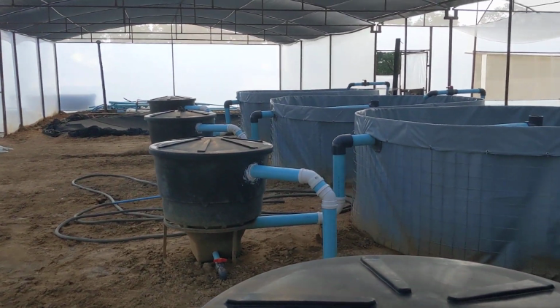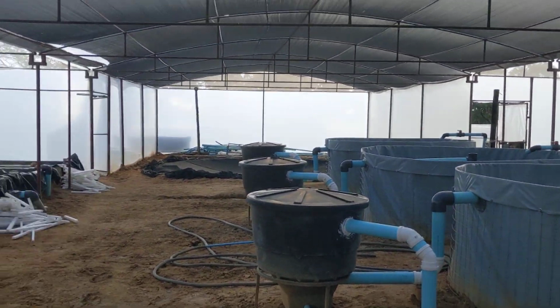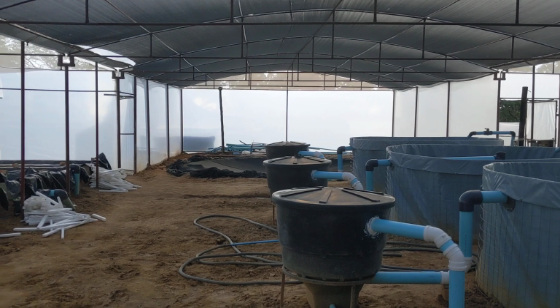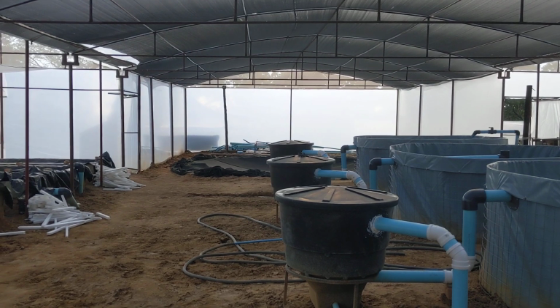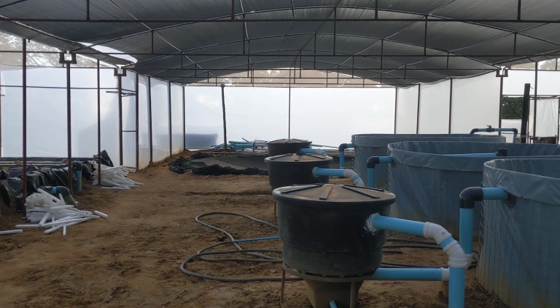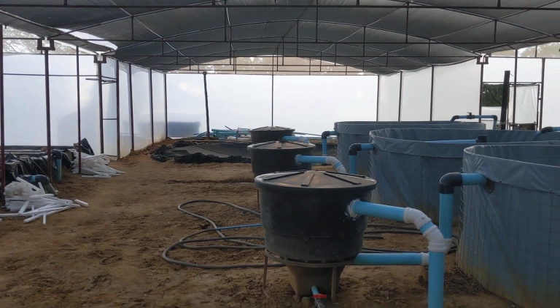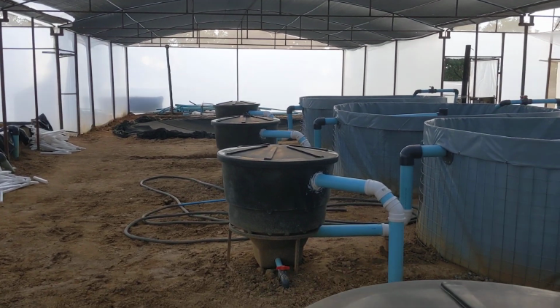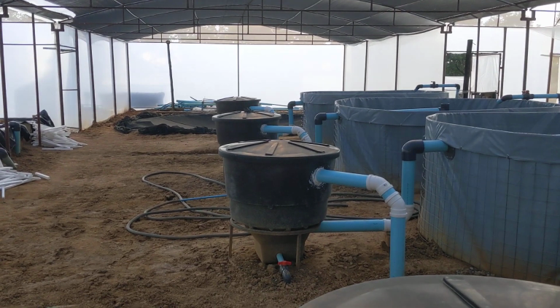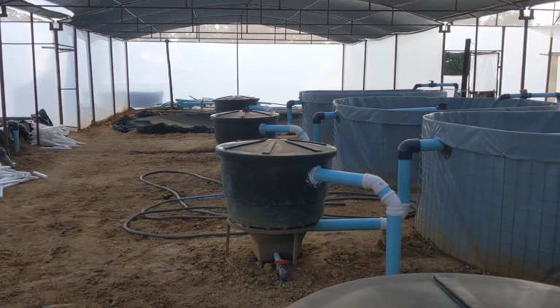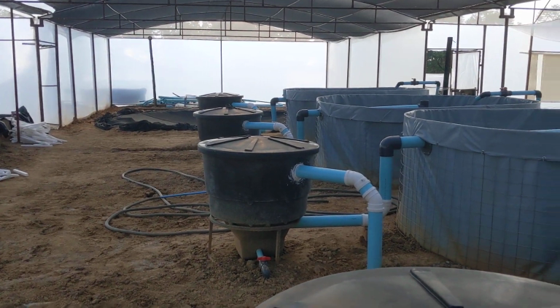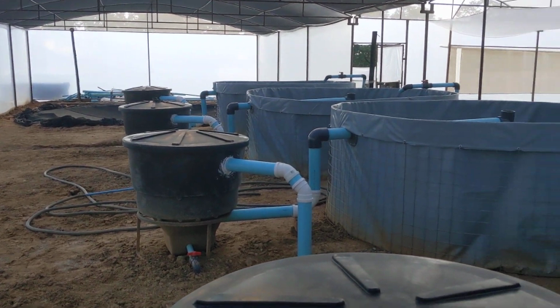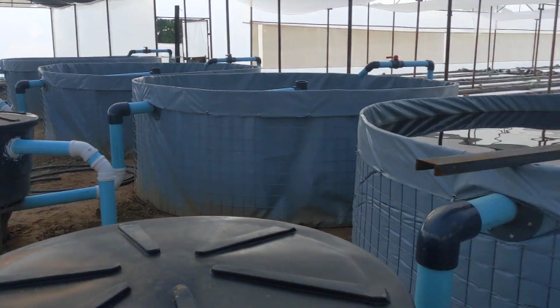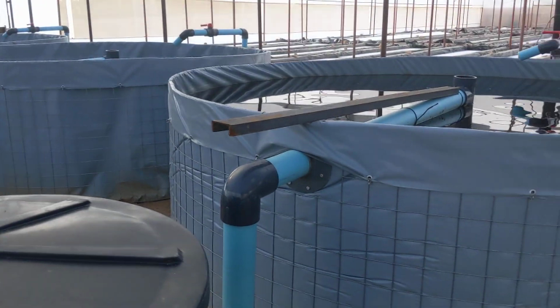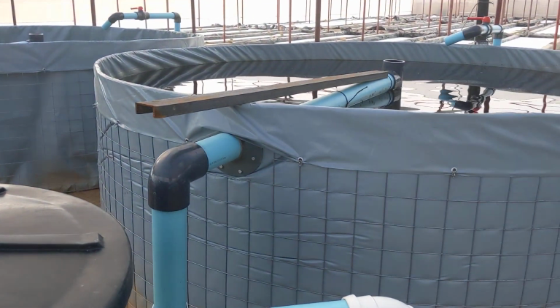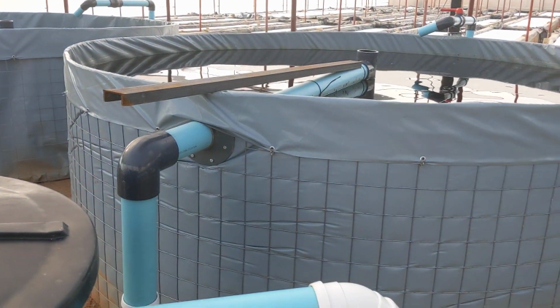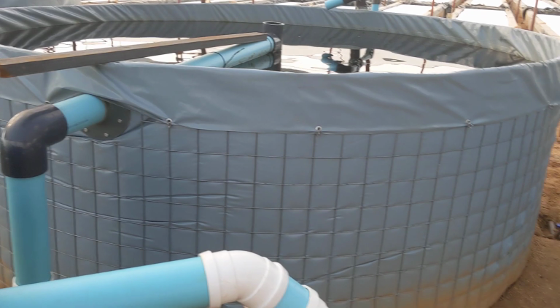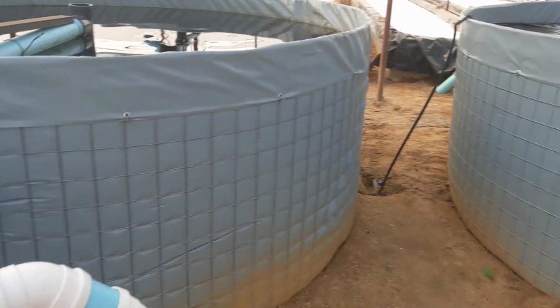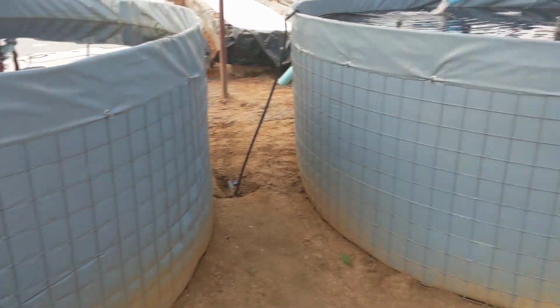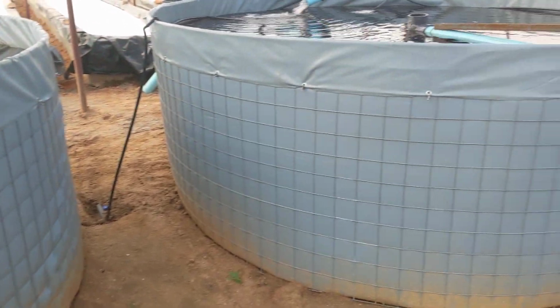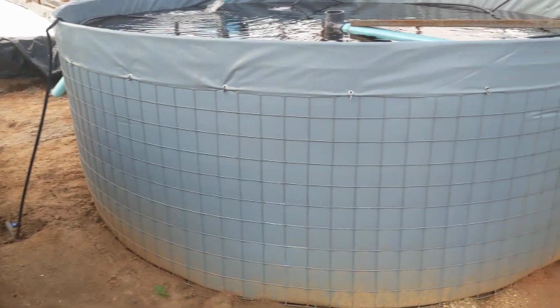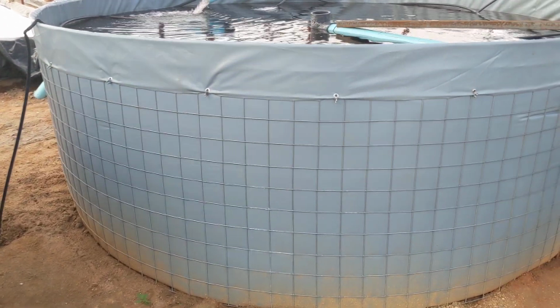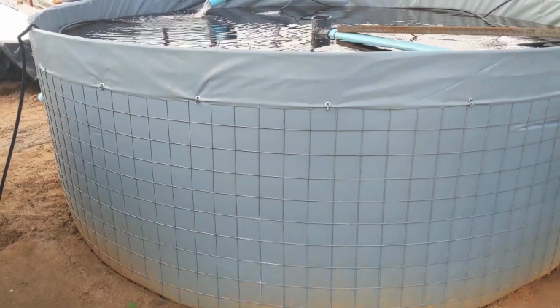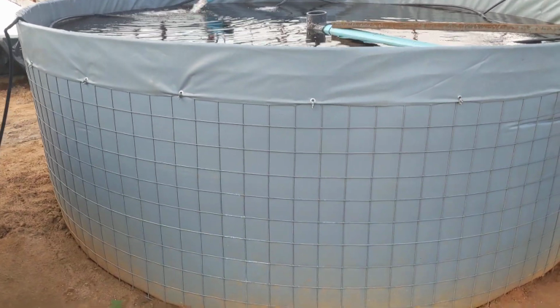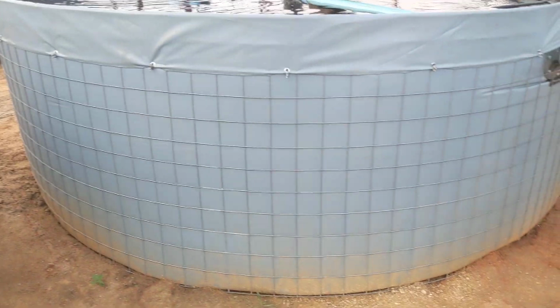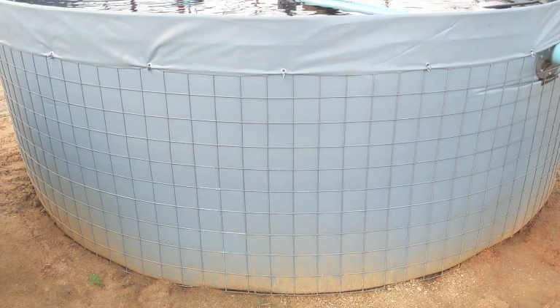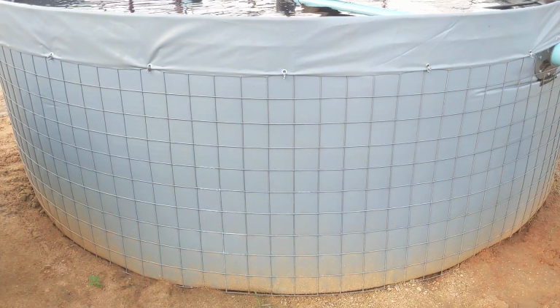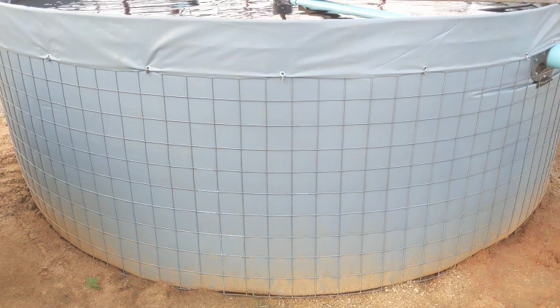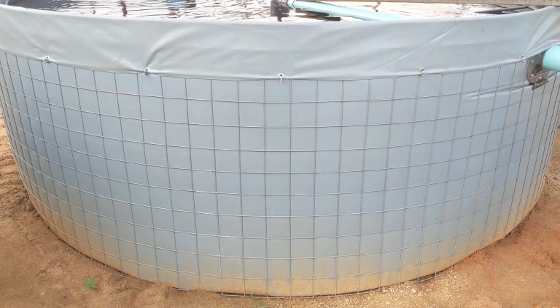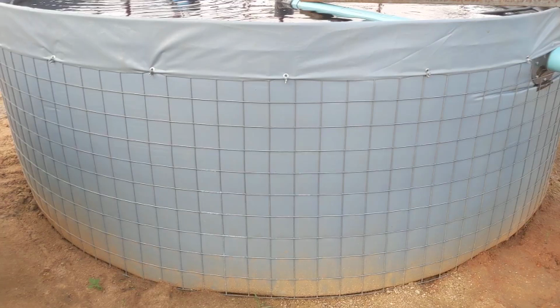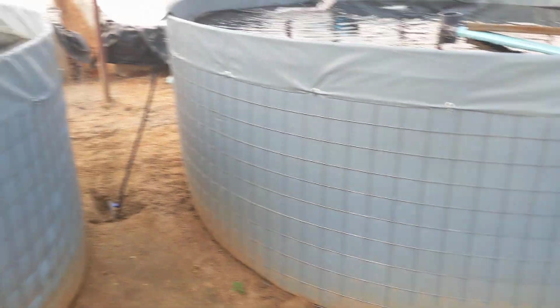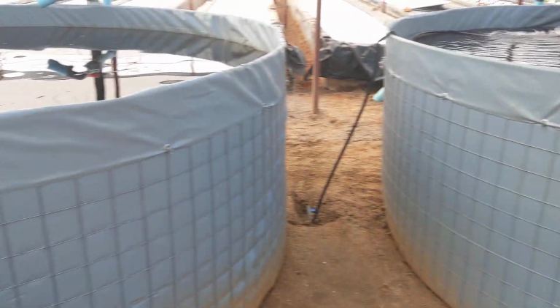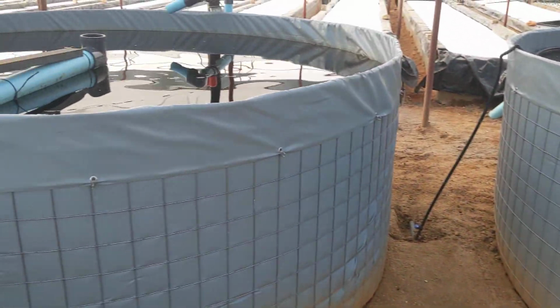And then you can see over there on the ground, it's a big giant sump. So it's a great little way to do these fish tanks when you don't have access, or maybe you're in a remote location and you don't want to bring in giant tanks. It's easier — you can build them this way.